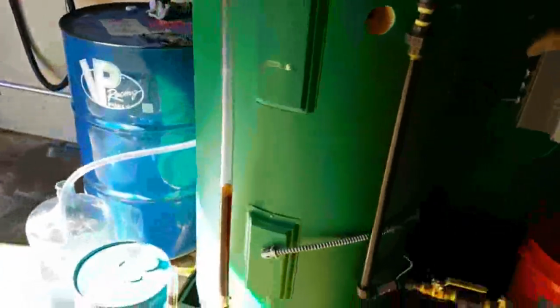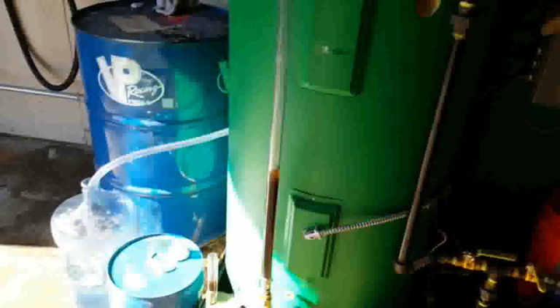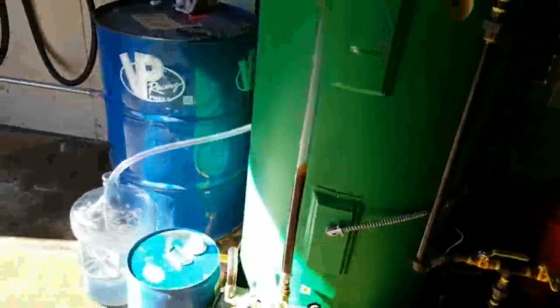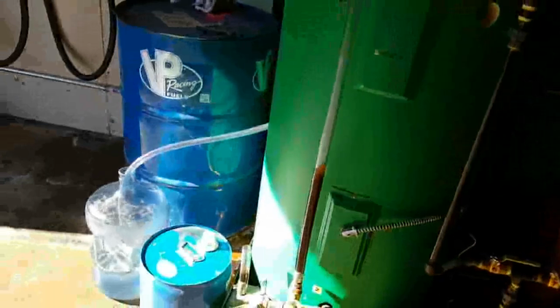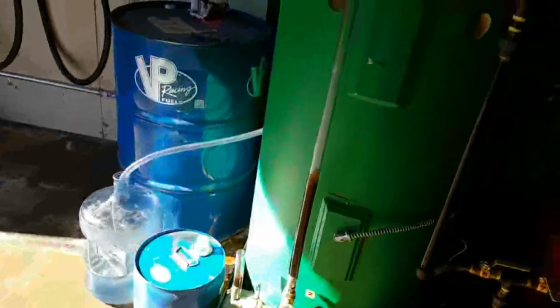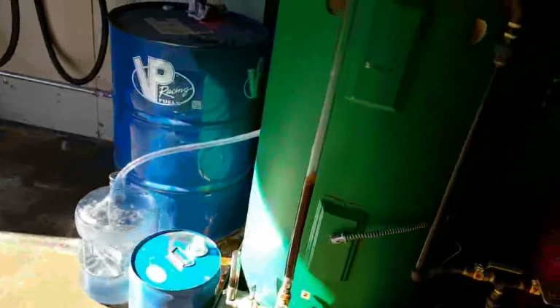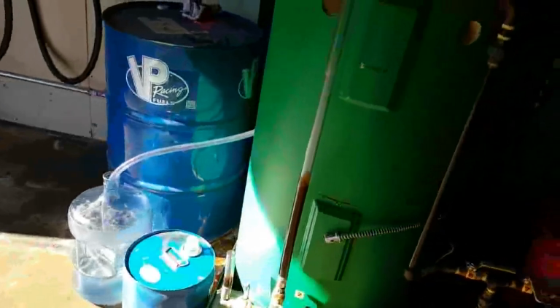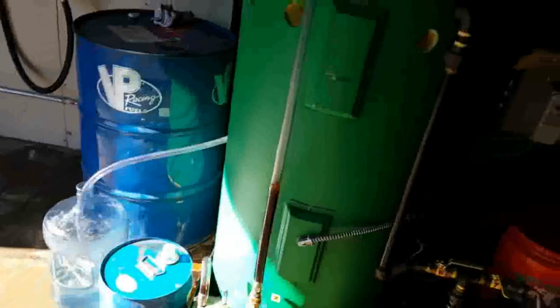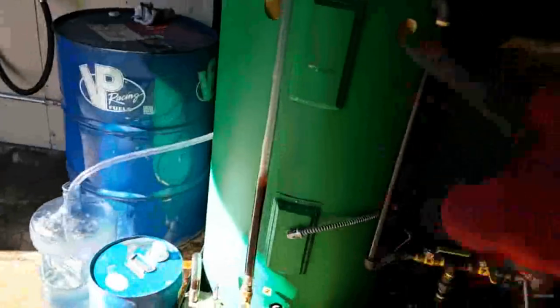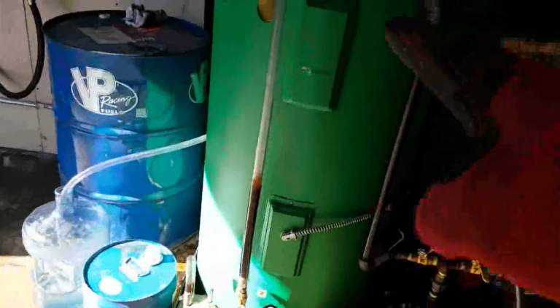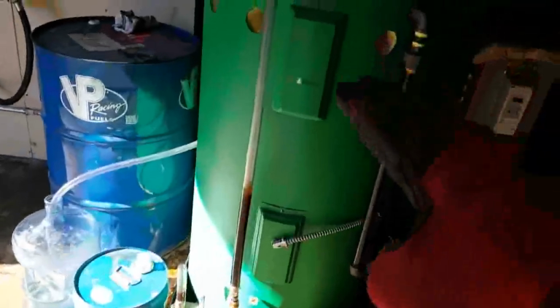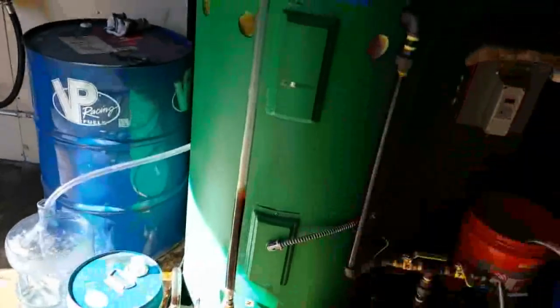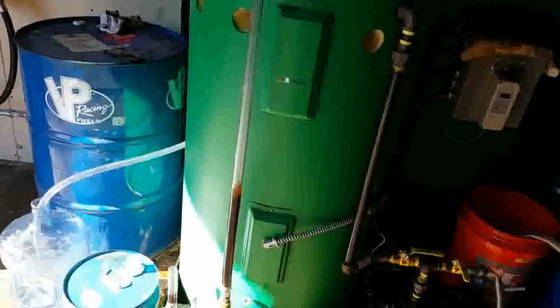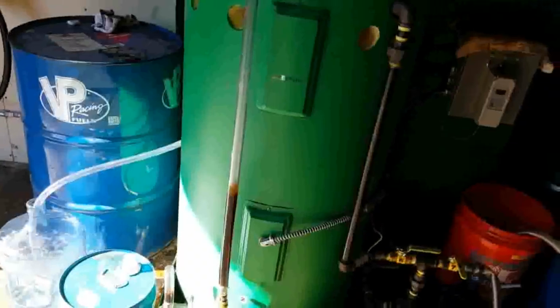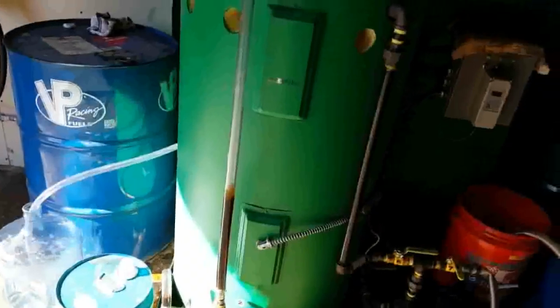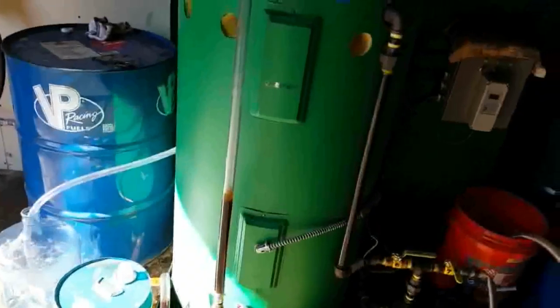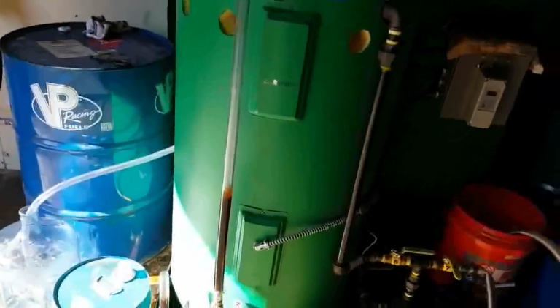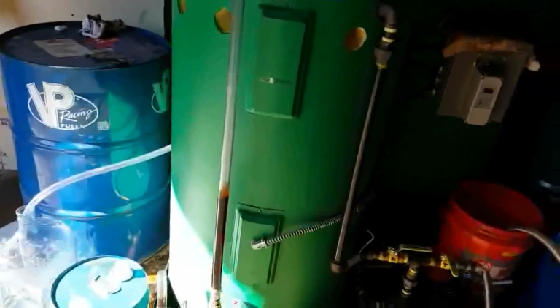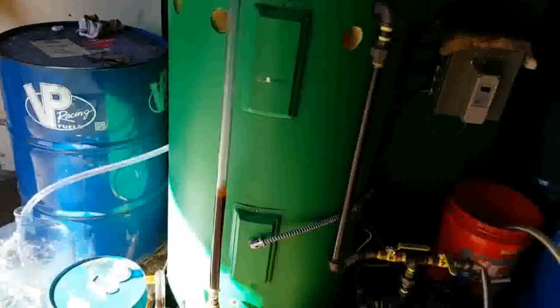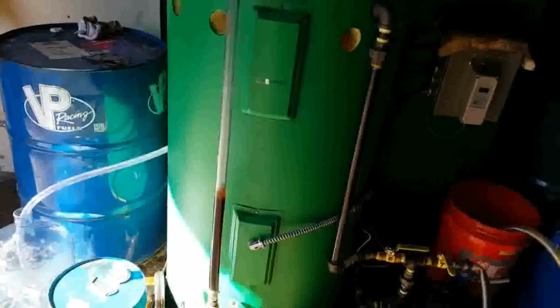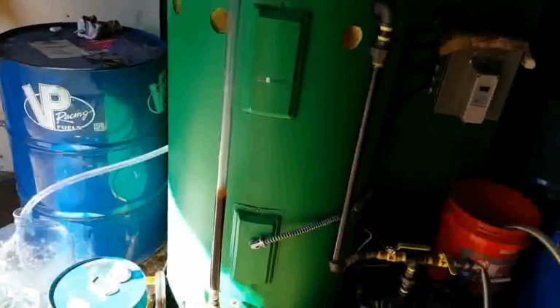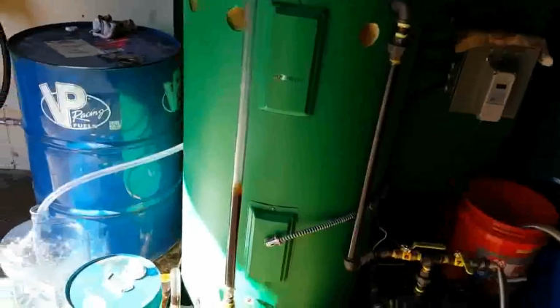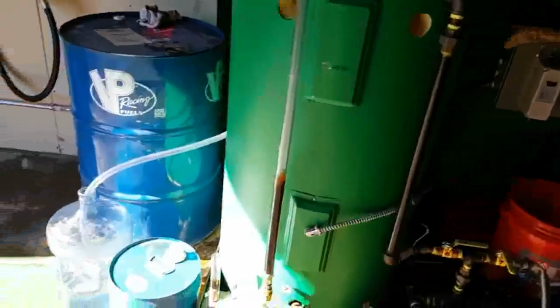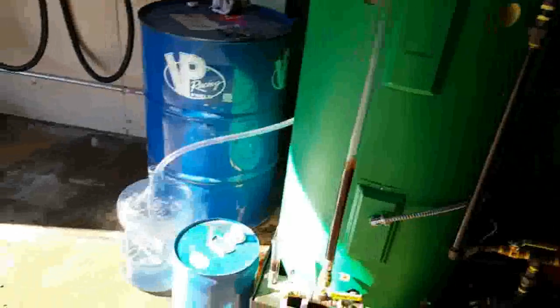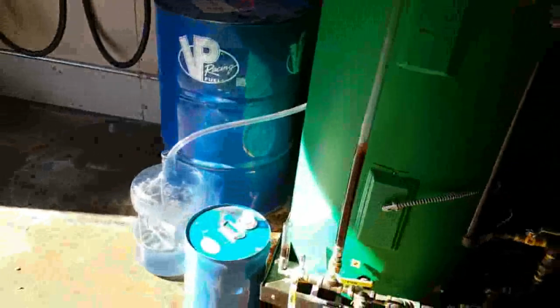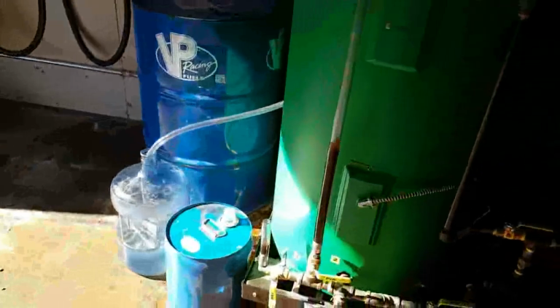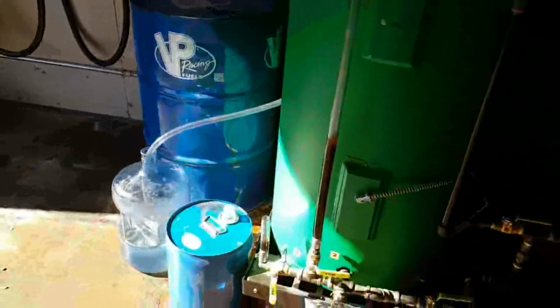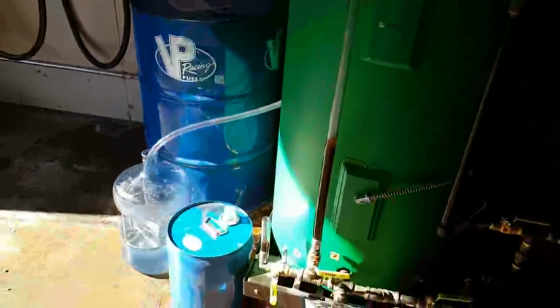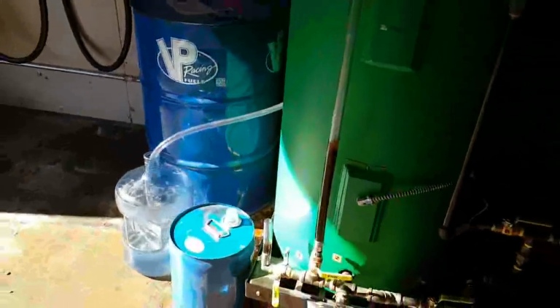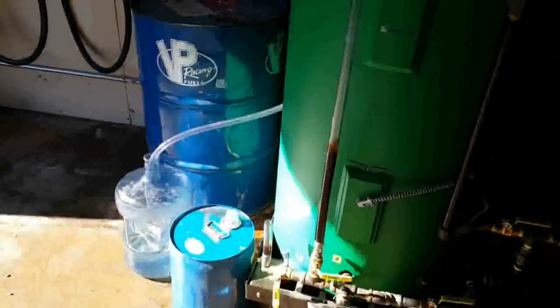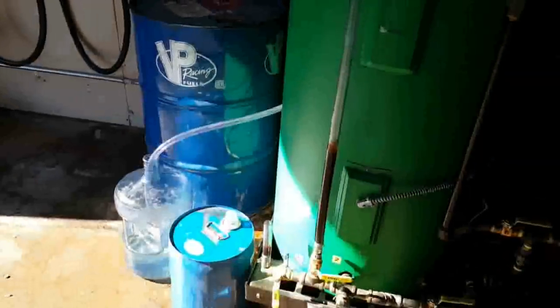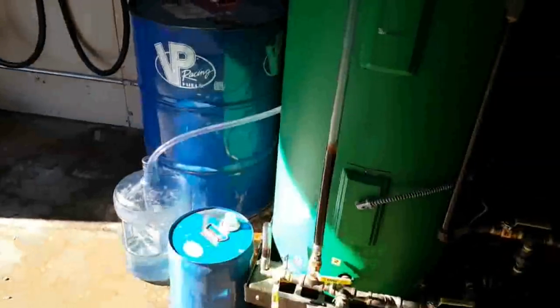They say that for every batch you're going to be able to get about 10 to 15 gallons. We average about 7 to 10 gallons.